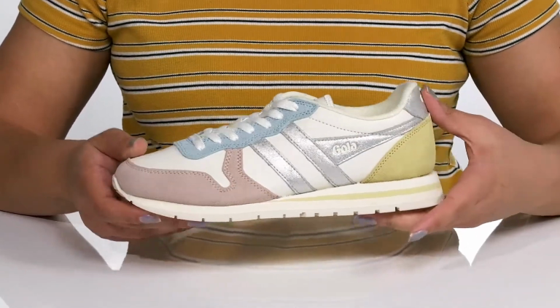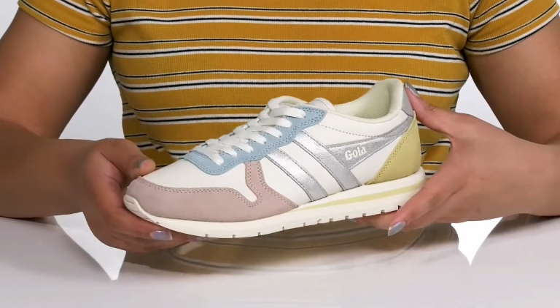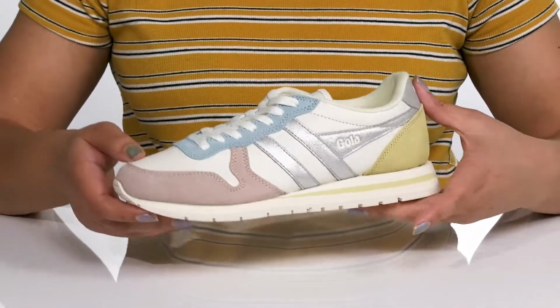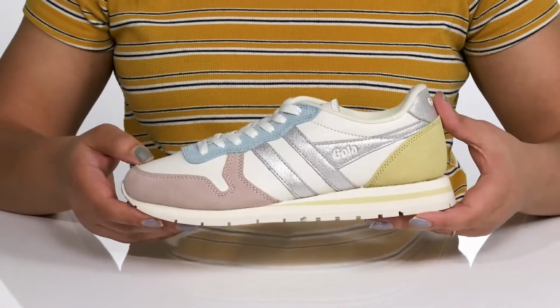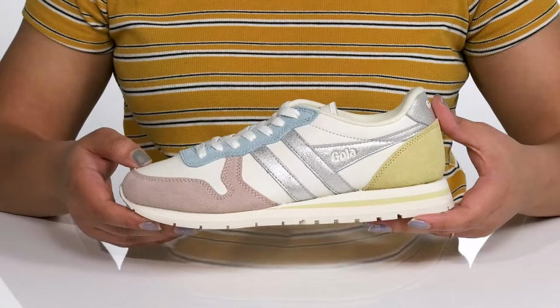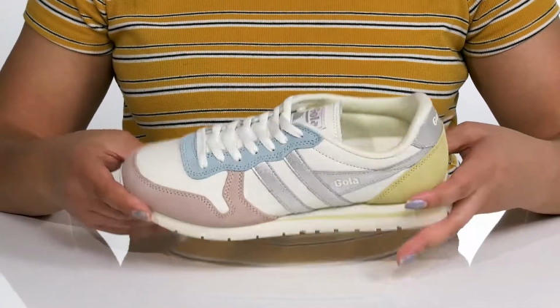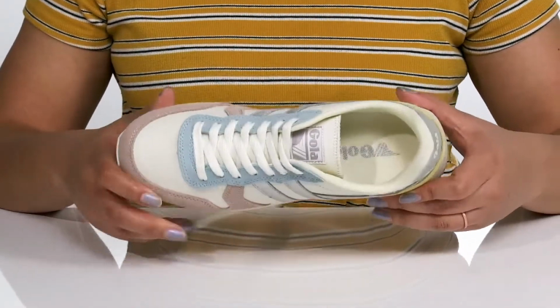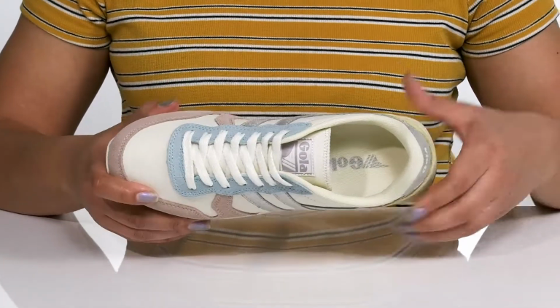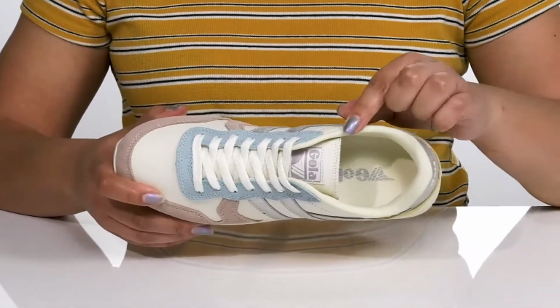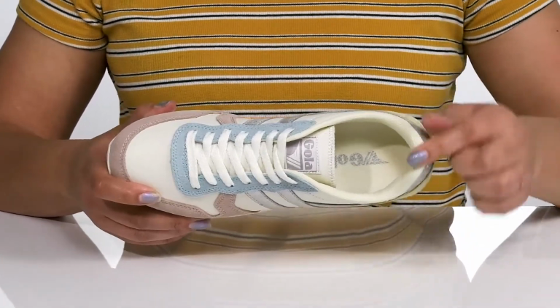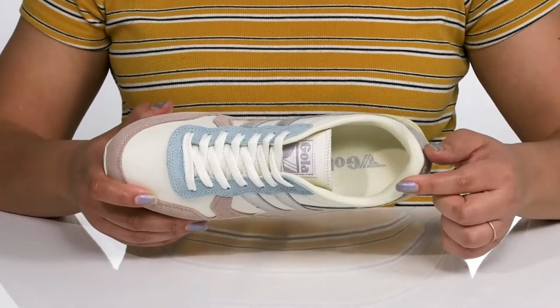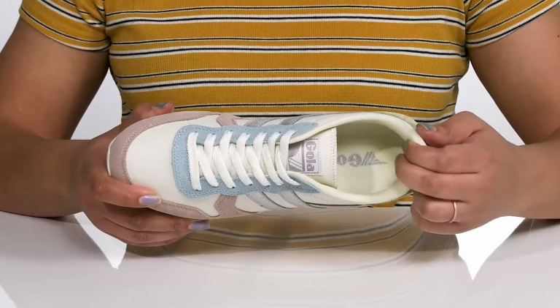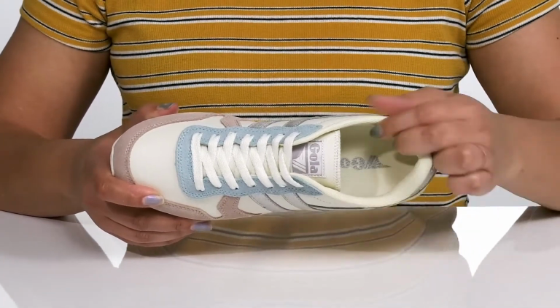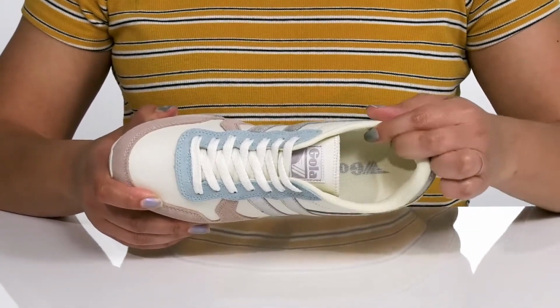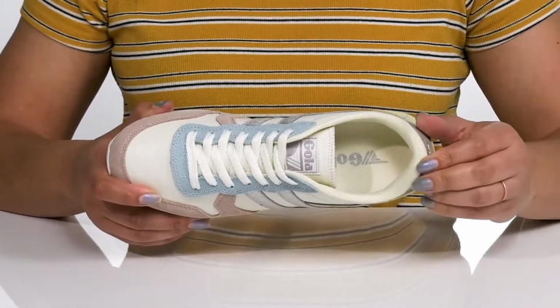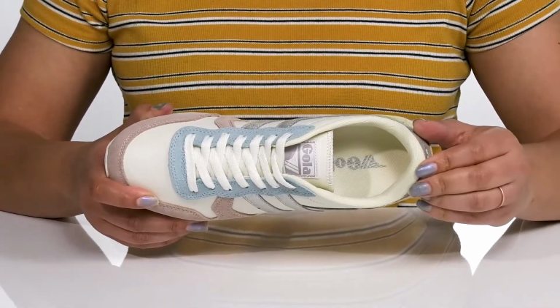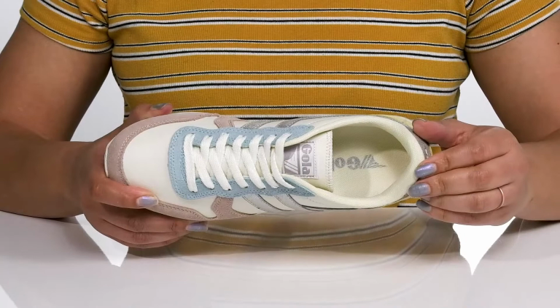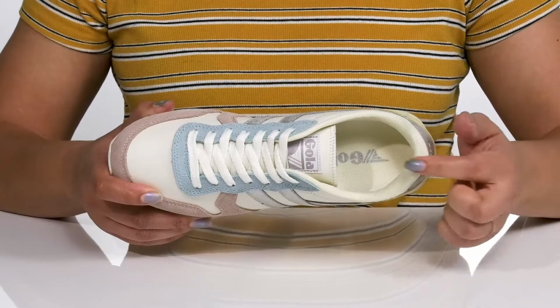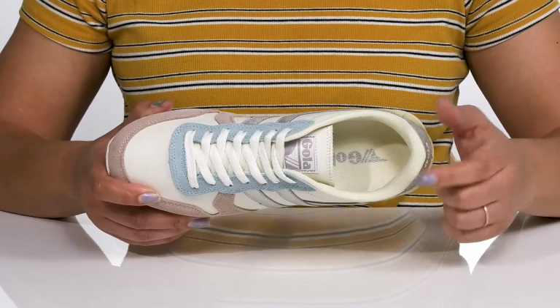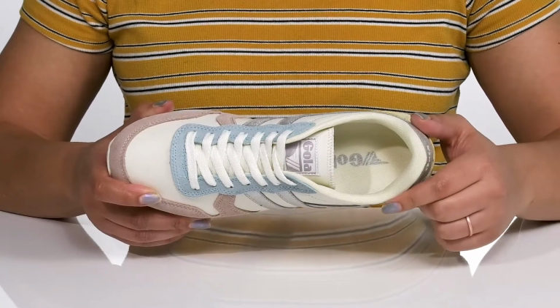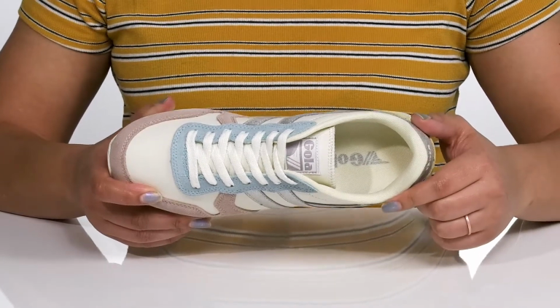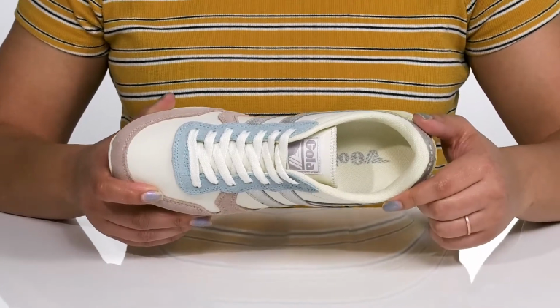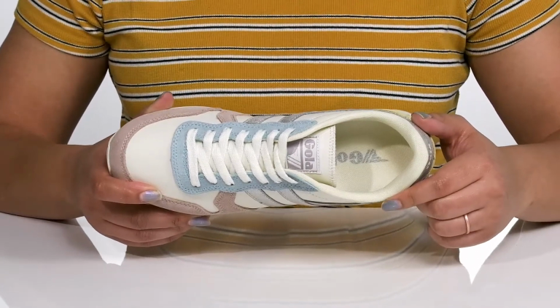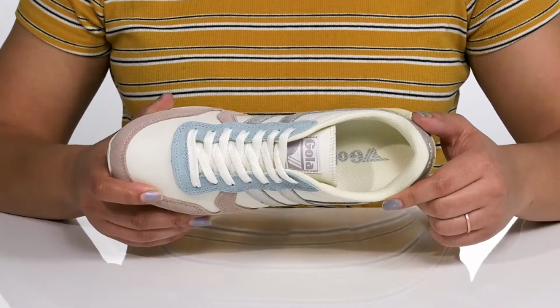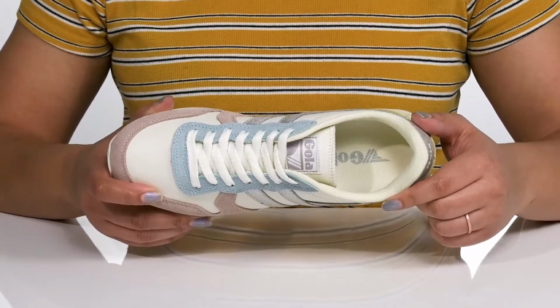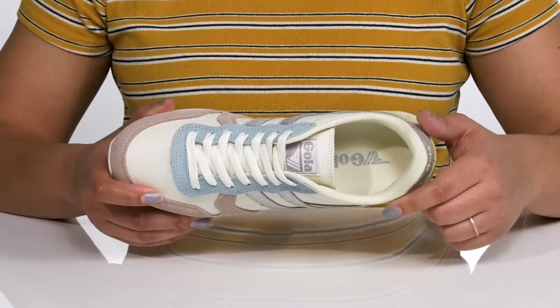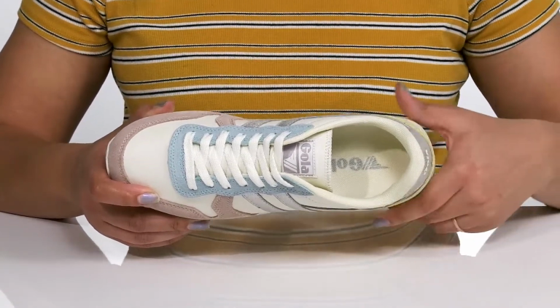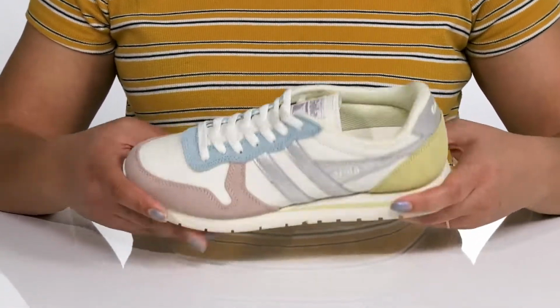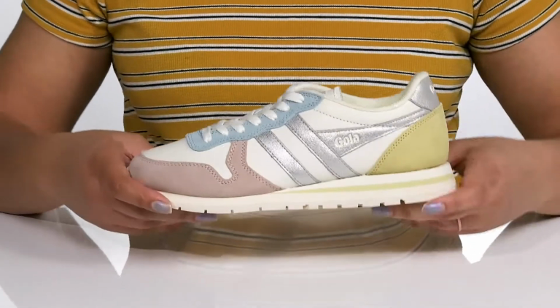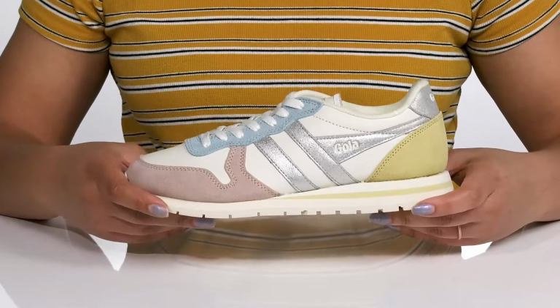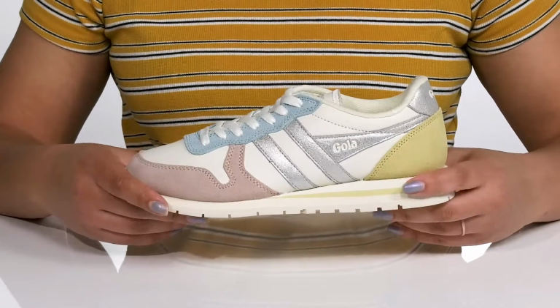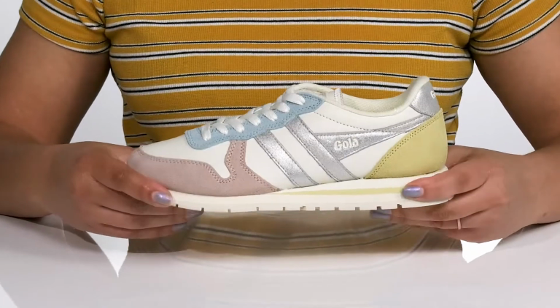Inside there is a textile lining with cushioning around the collar to give your ankle support, and a removable footbed that is cushioned to keep you comfortable all day.